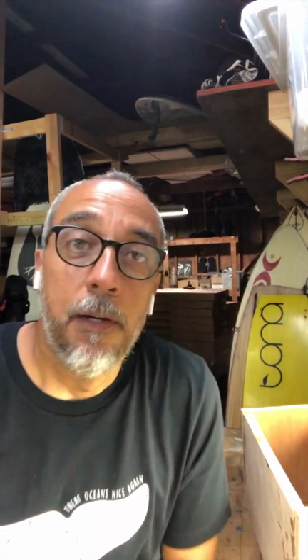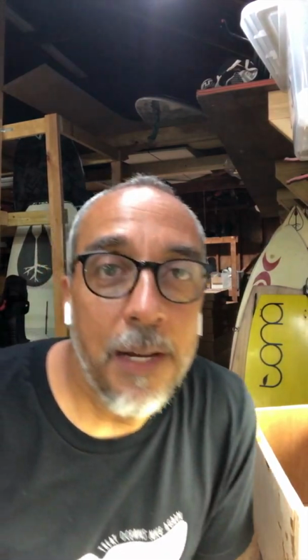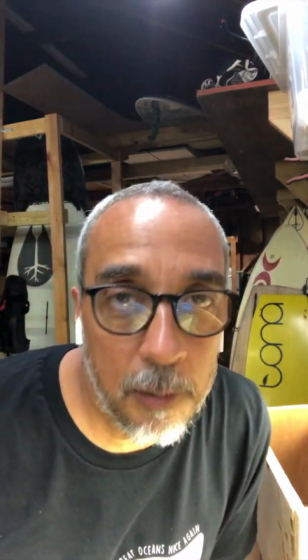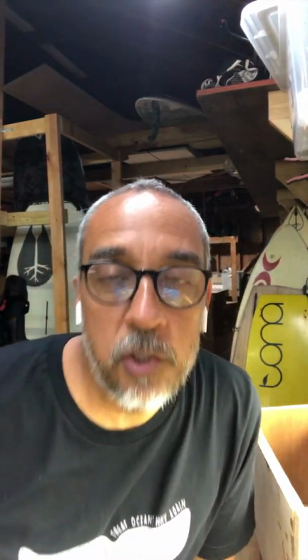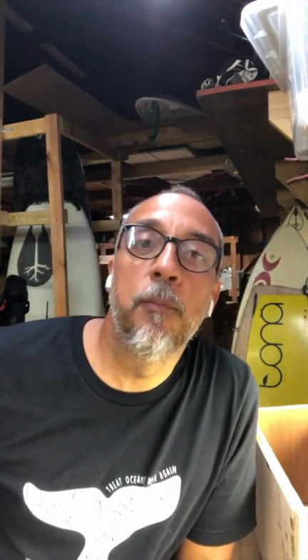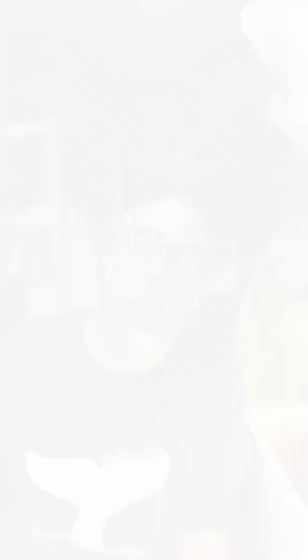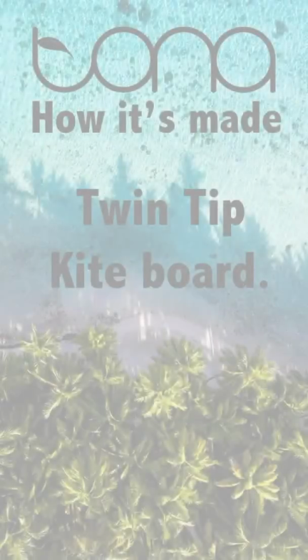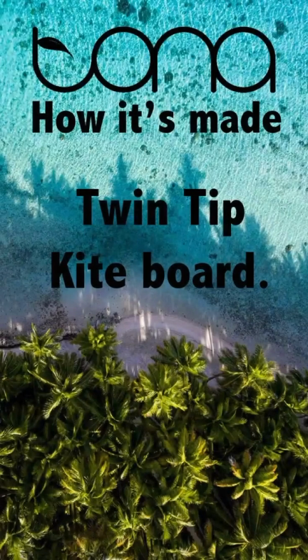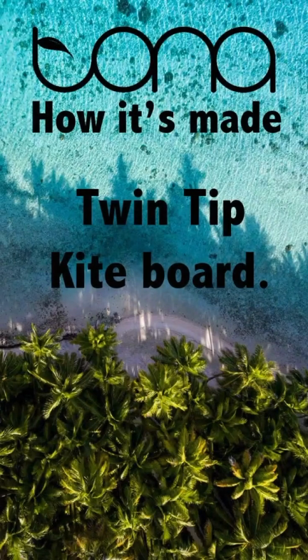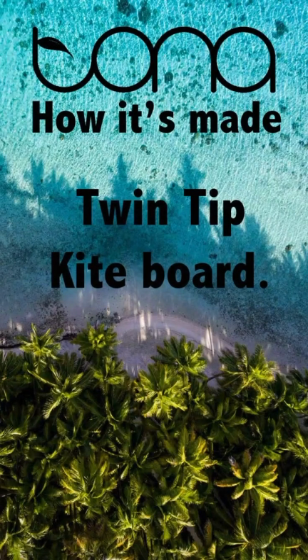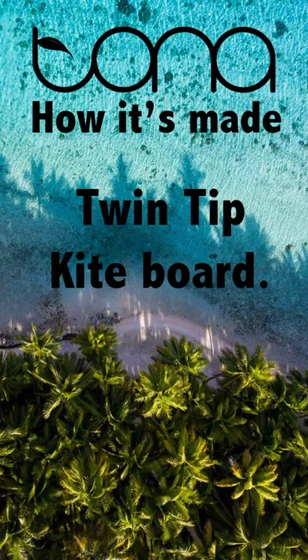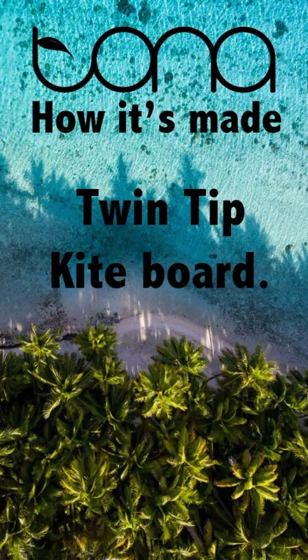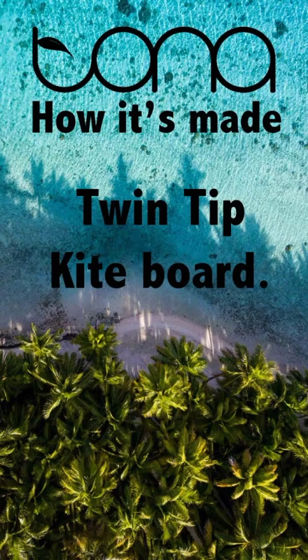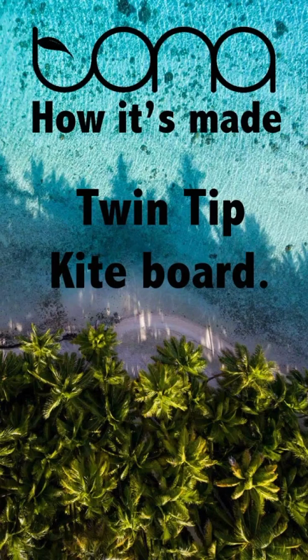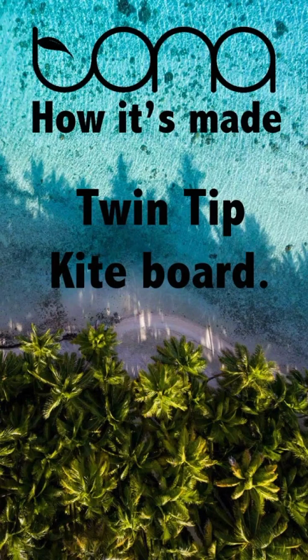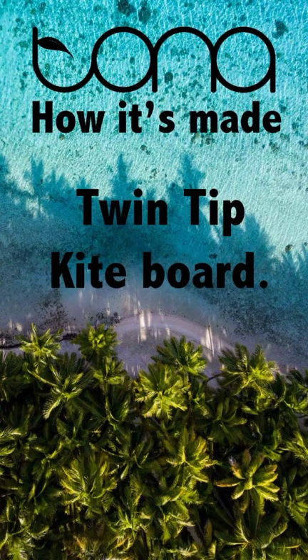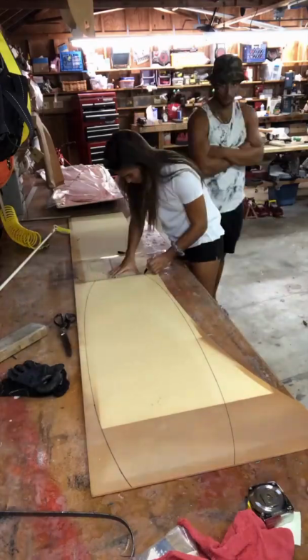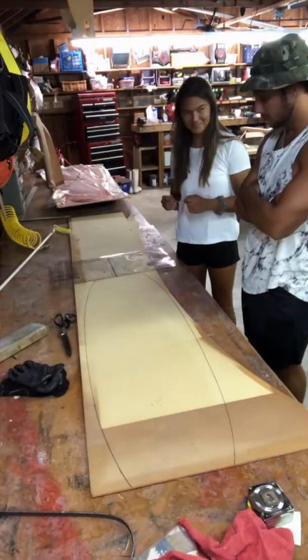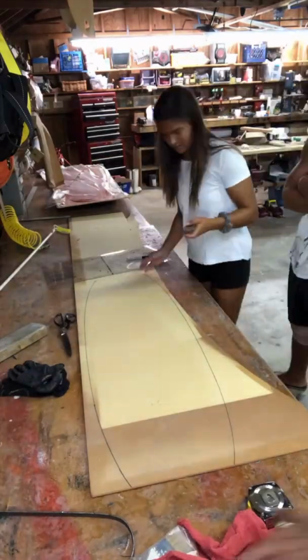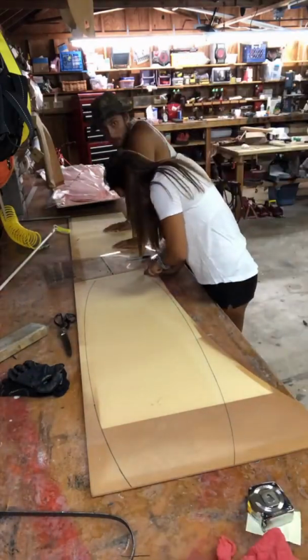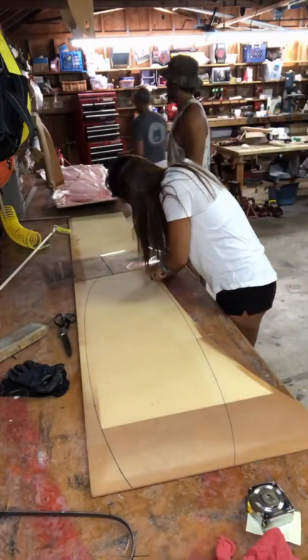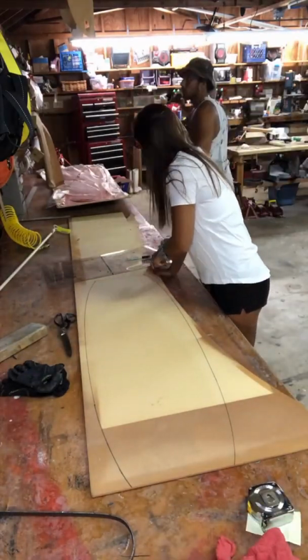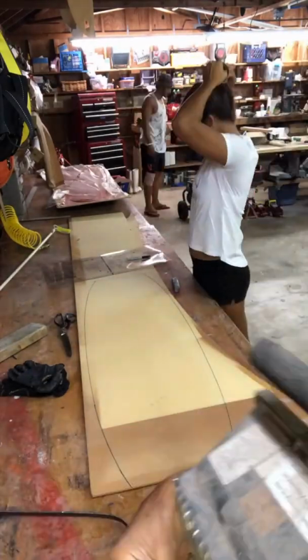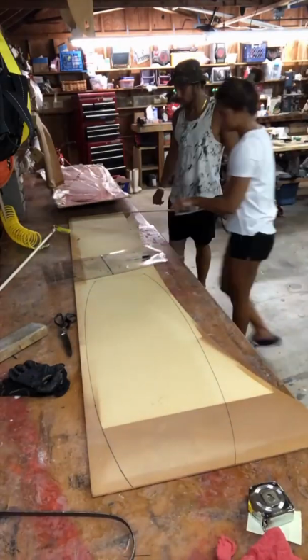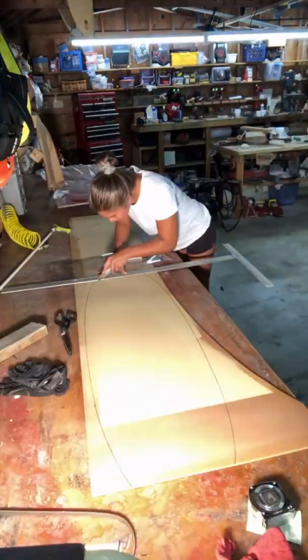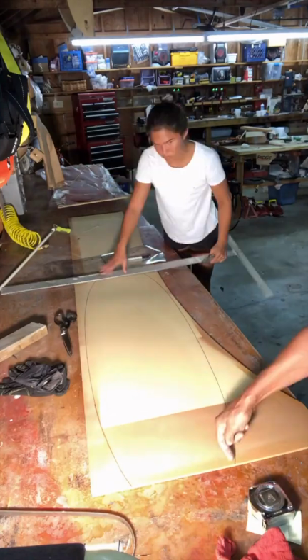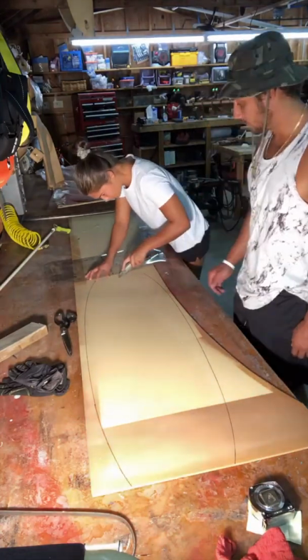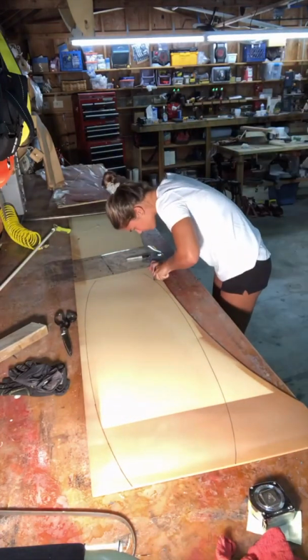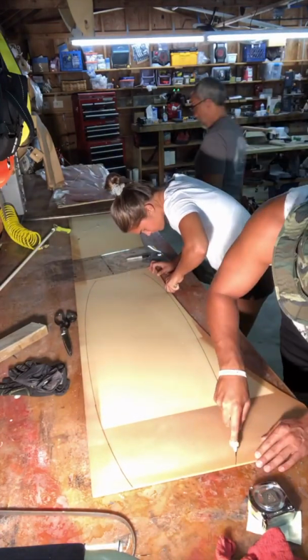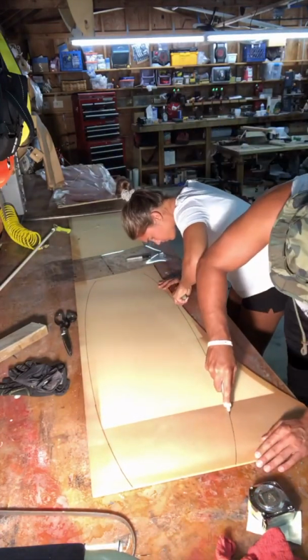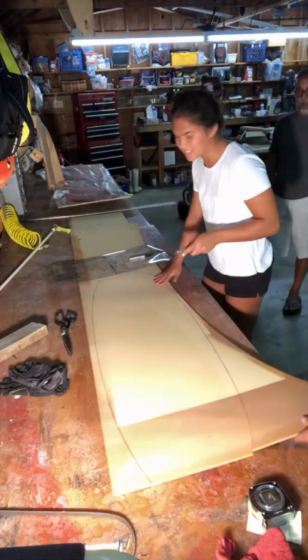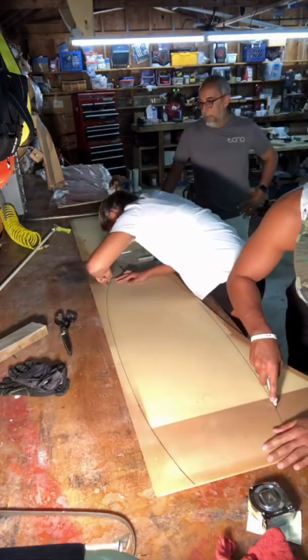Hey guys, Derek Camacho here from Tona. During the pandemic and the quarantine, Dominique and Tyler wanted me to show them how to make a twin tip board. So I figured I'd use this opportunity to make a video.